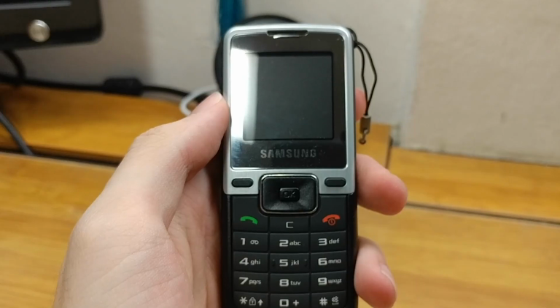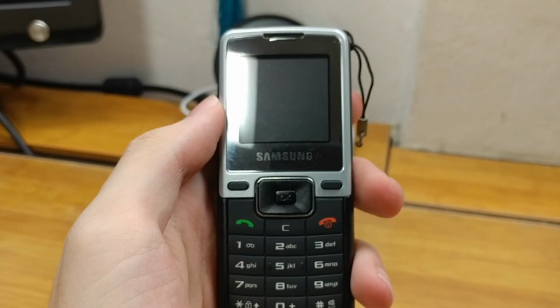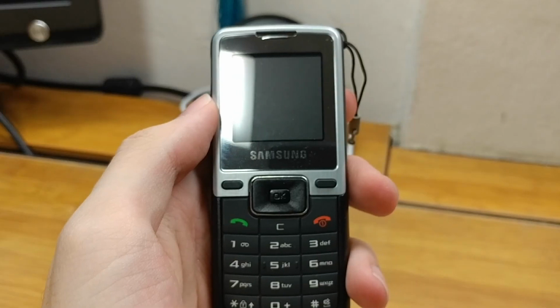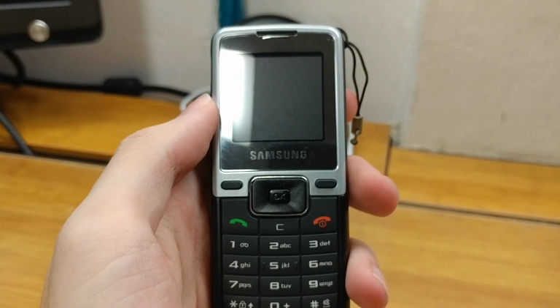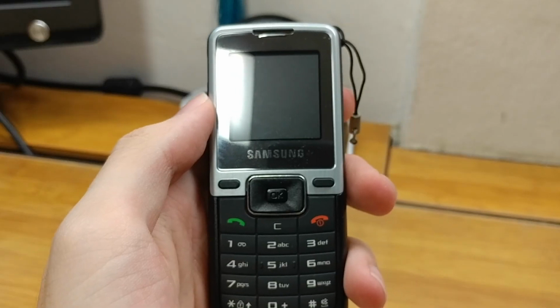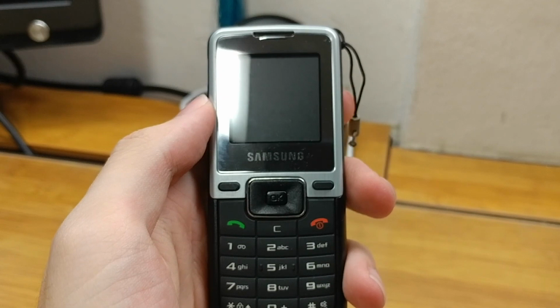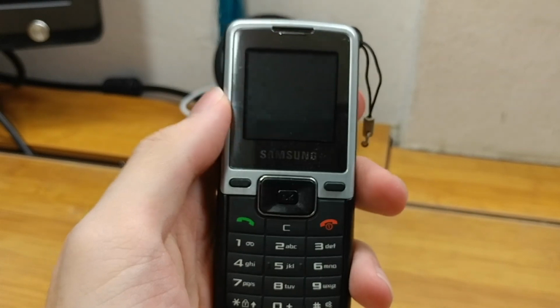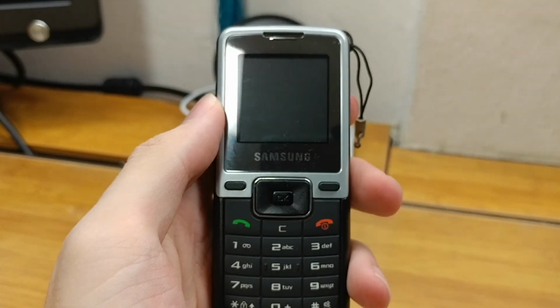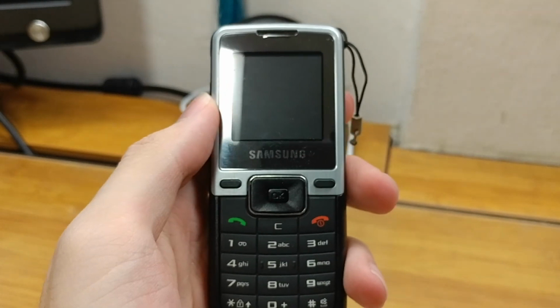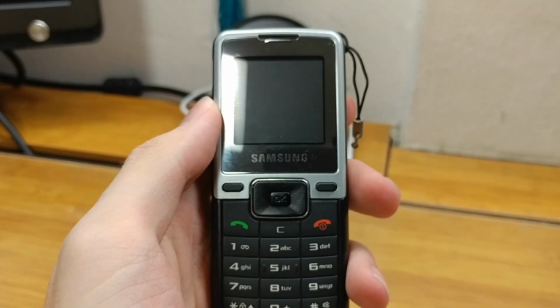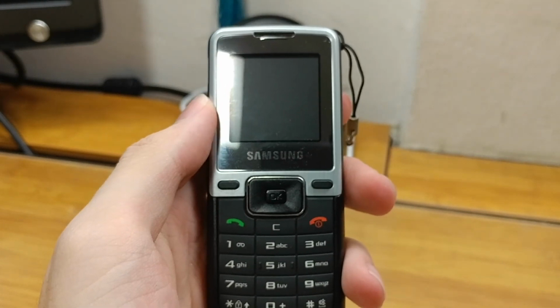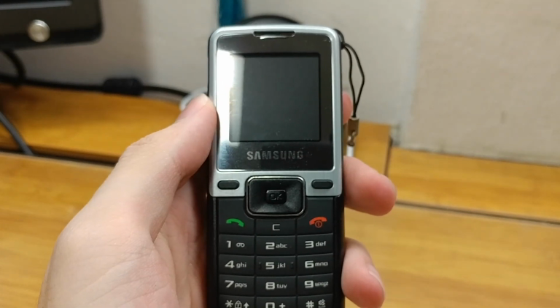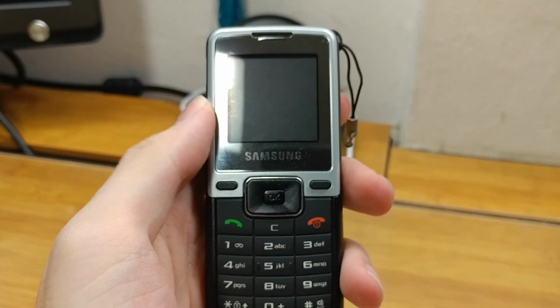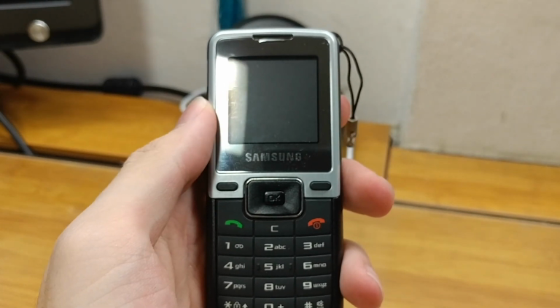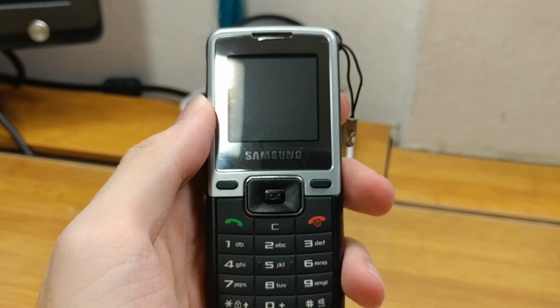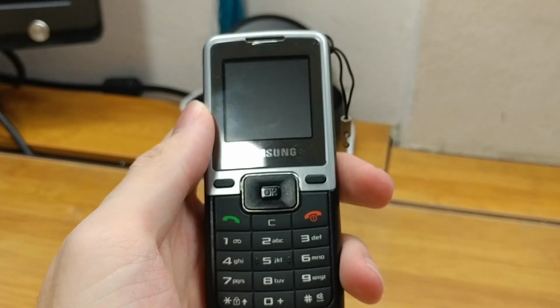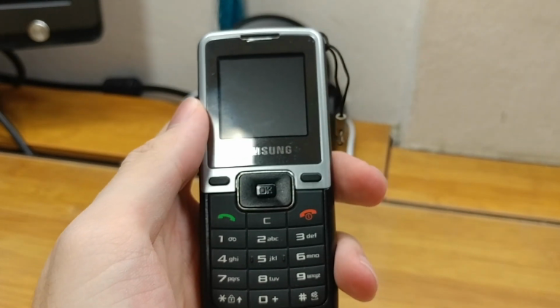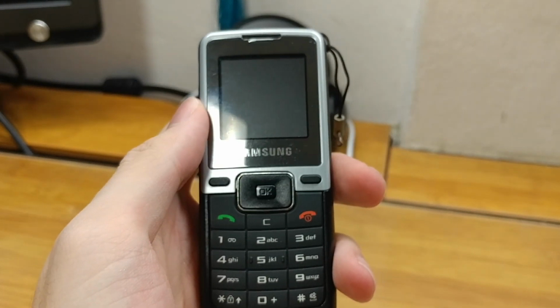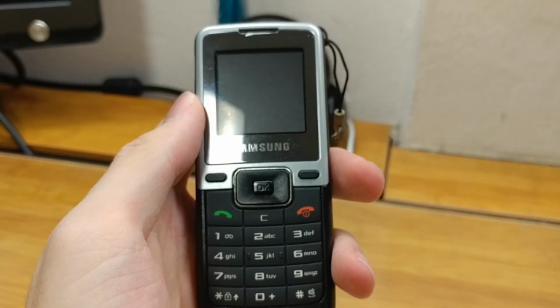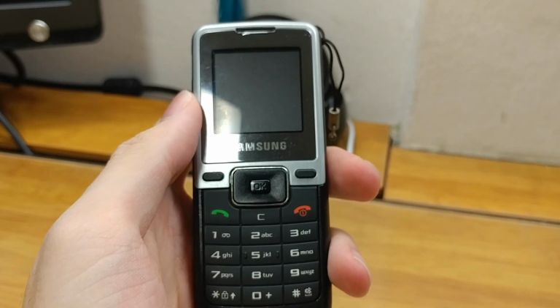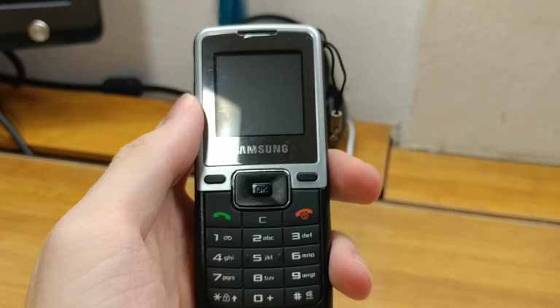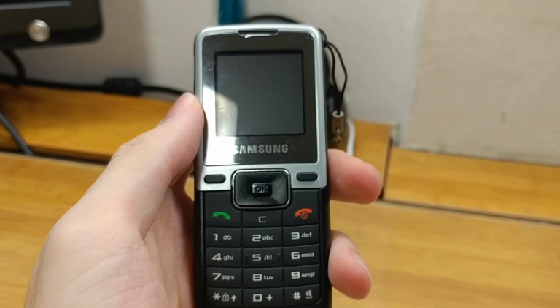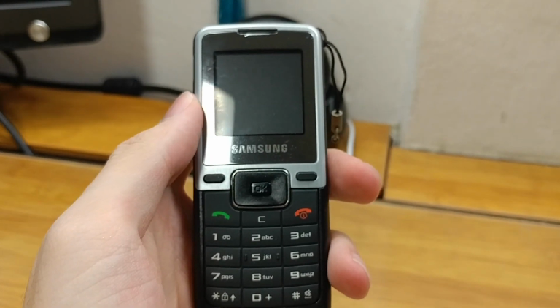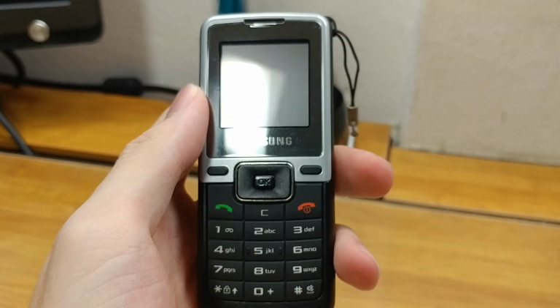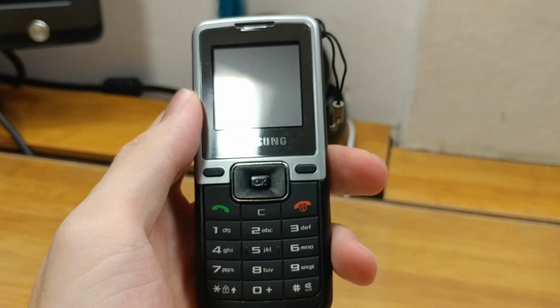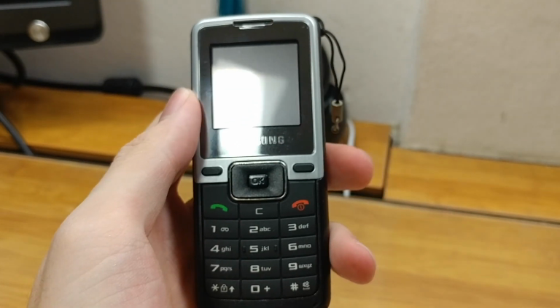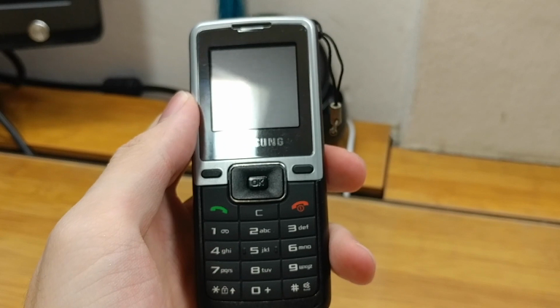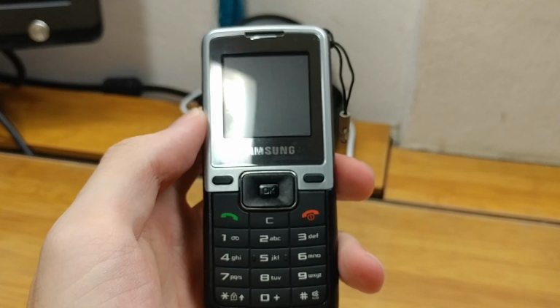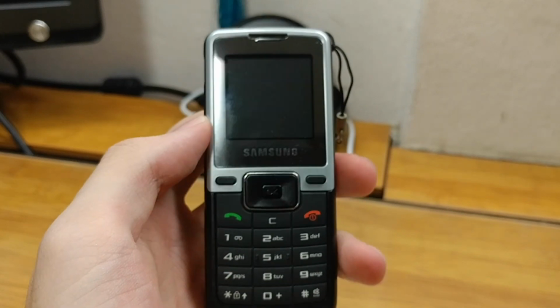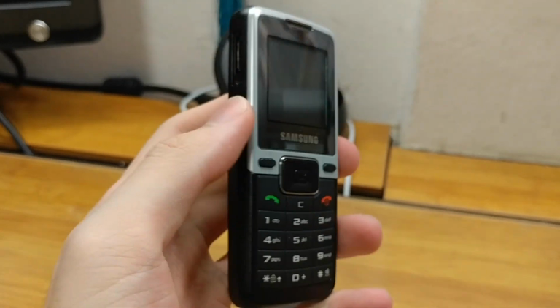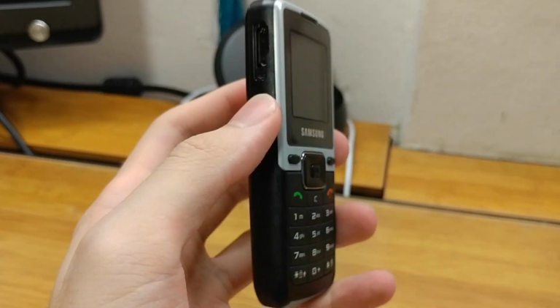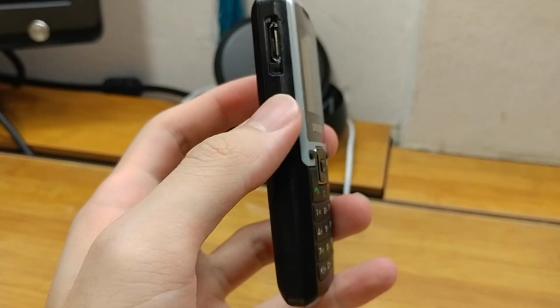Hello everyone, this is Orange Tree Productions here and right now I have the Samsung B110 feature phone for review today.